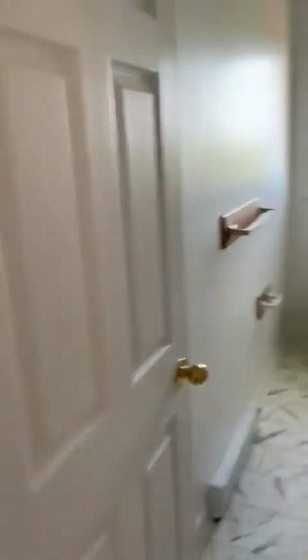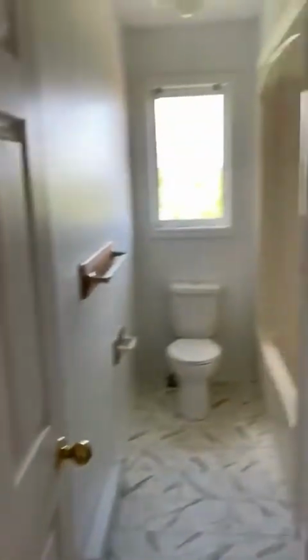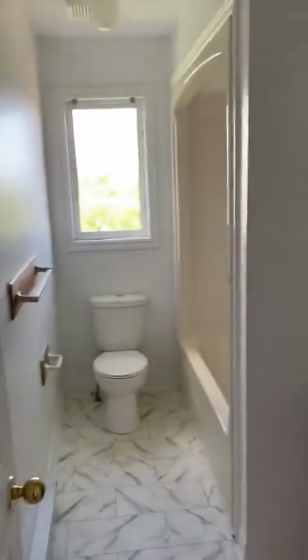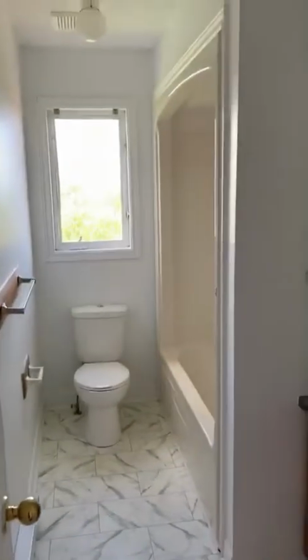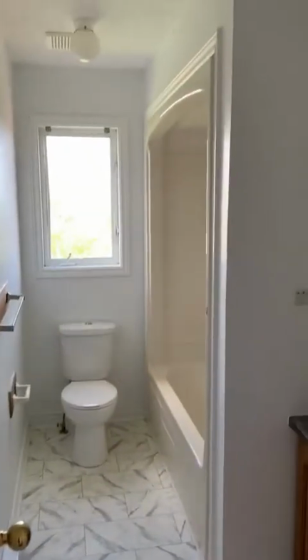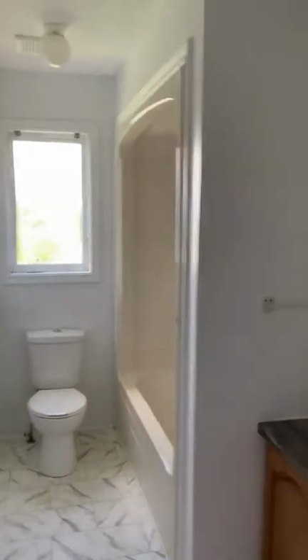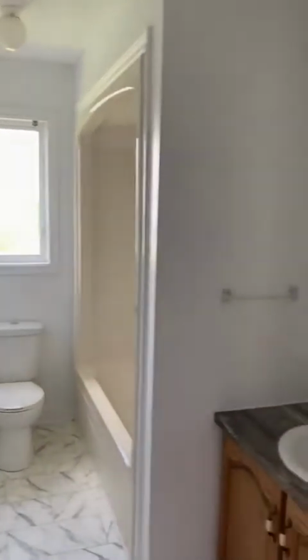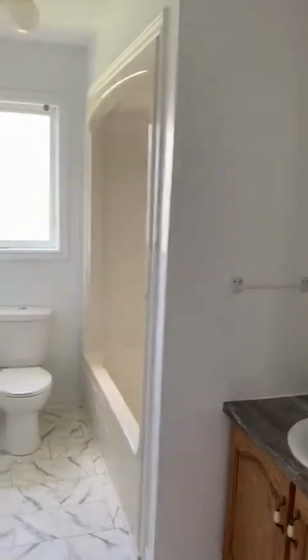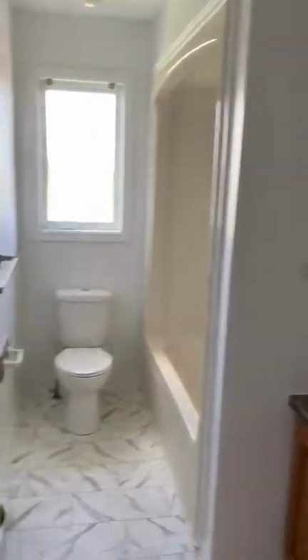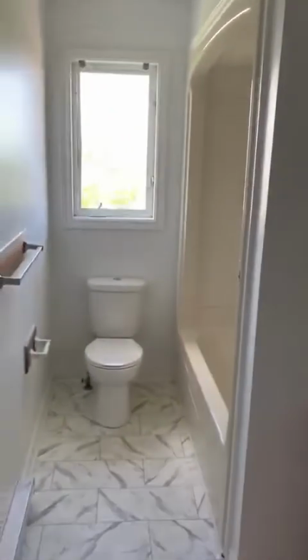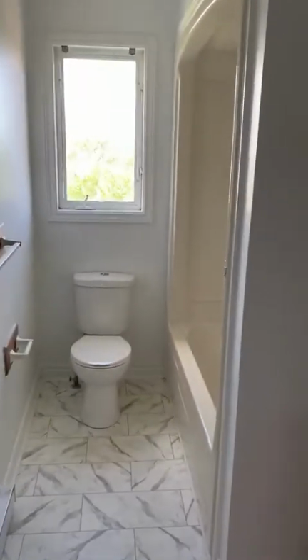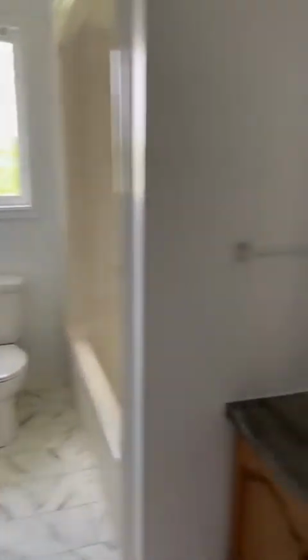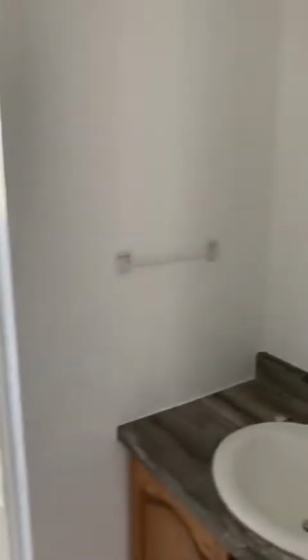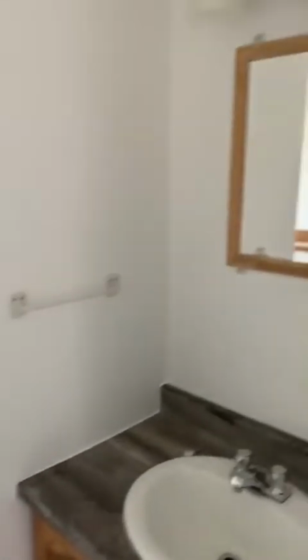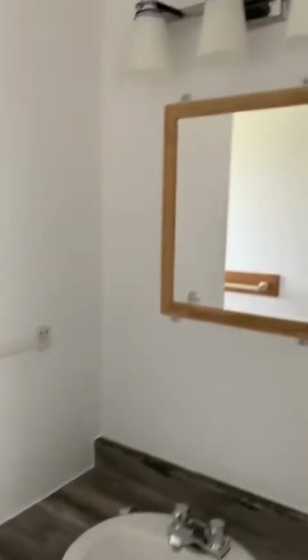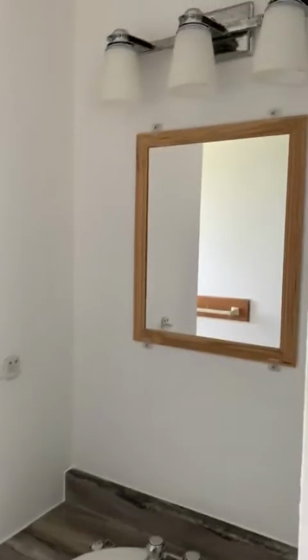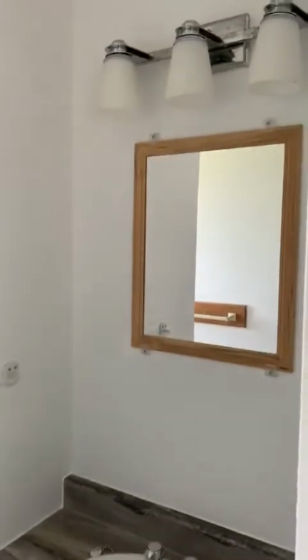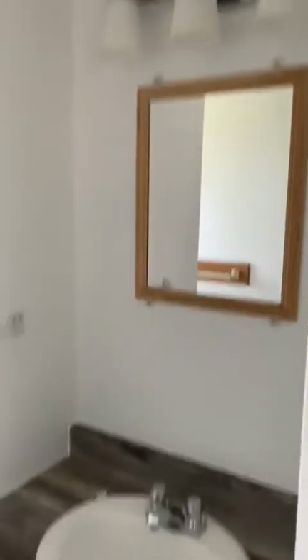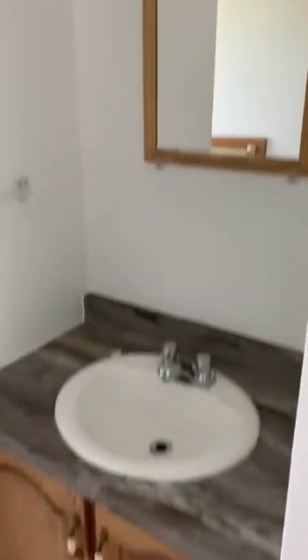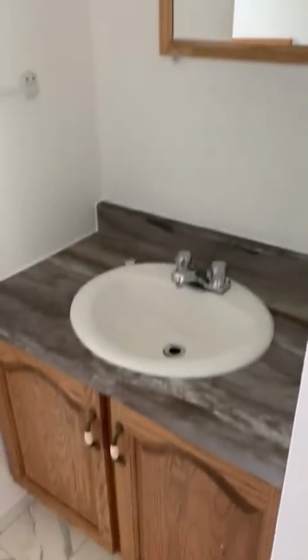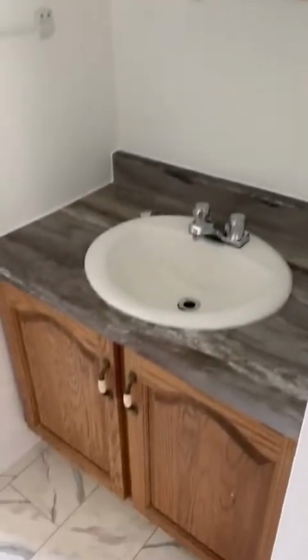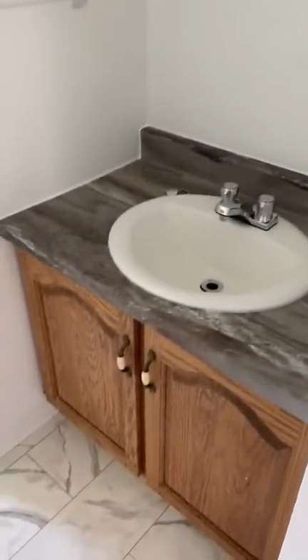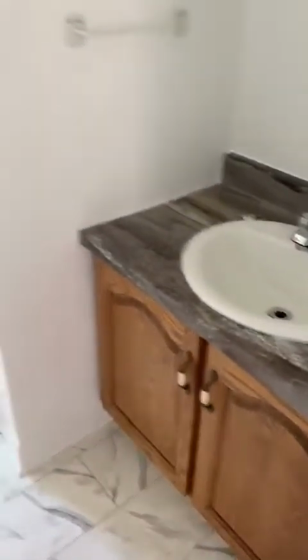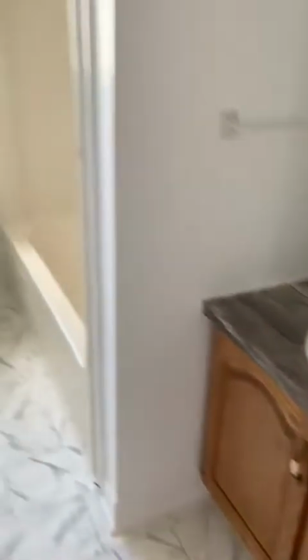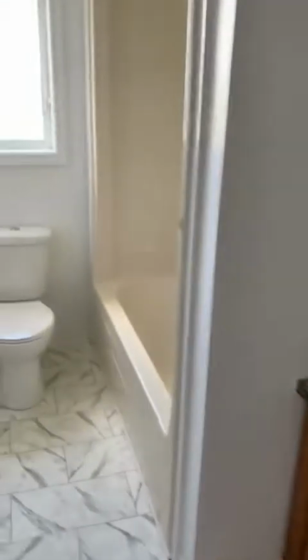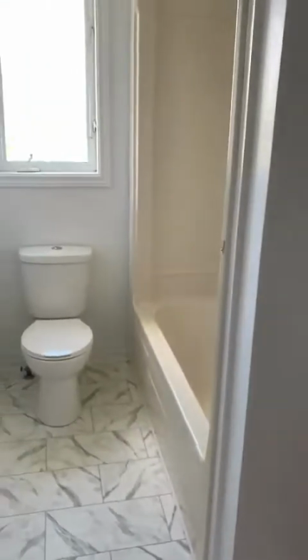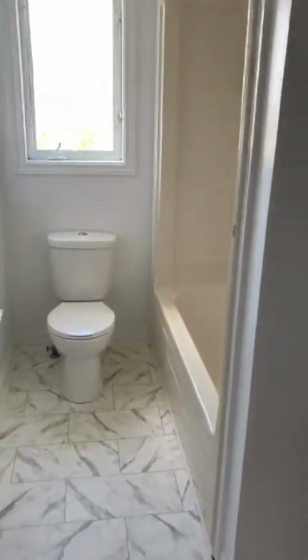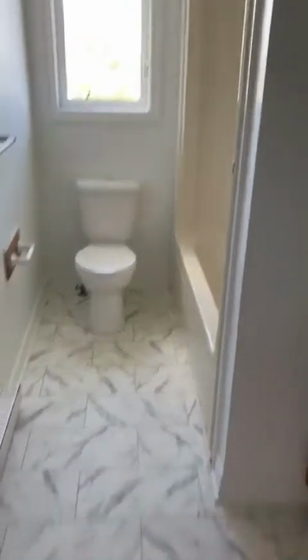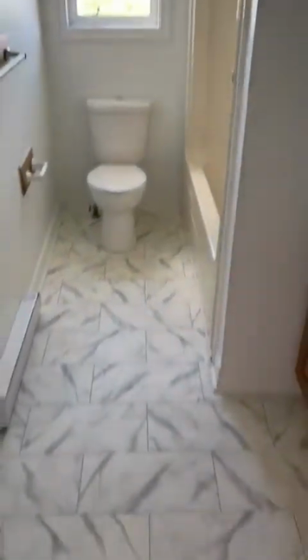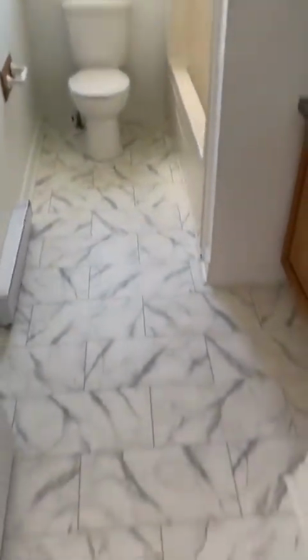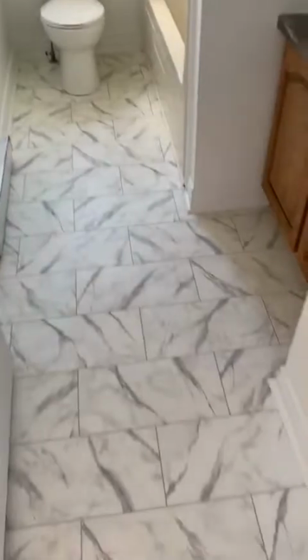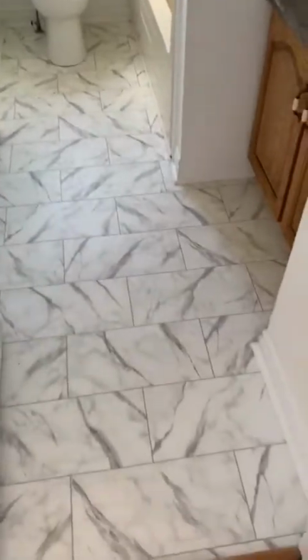The lovely freshly painted bathroom. A new countertop as well. Nice floors.